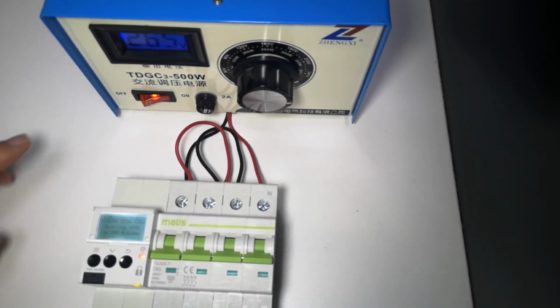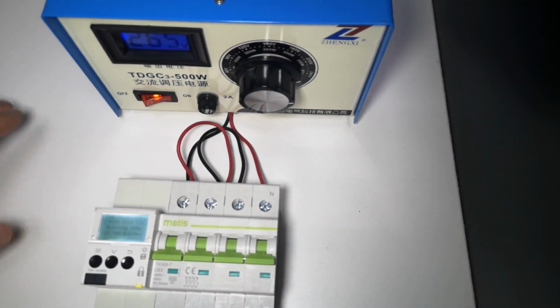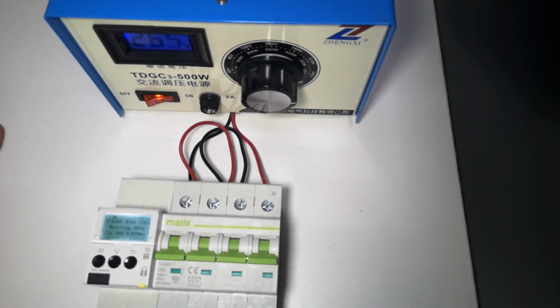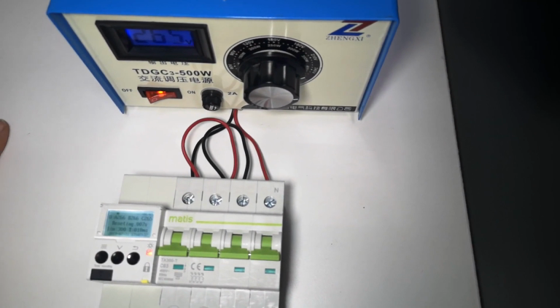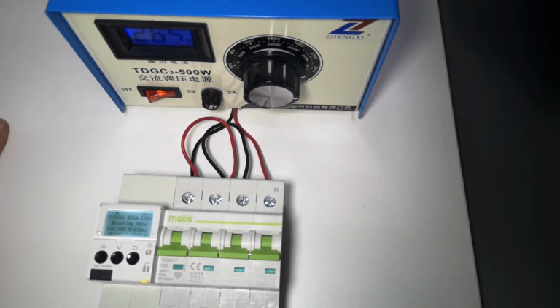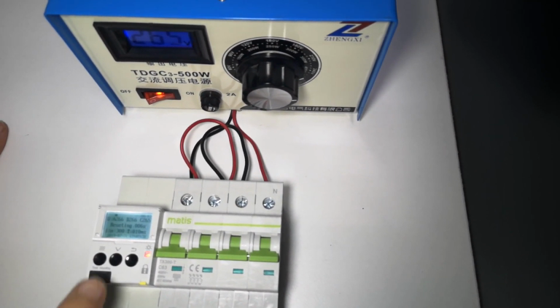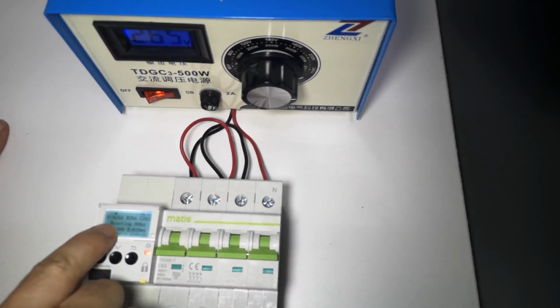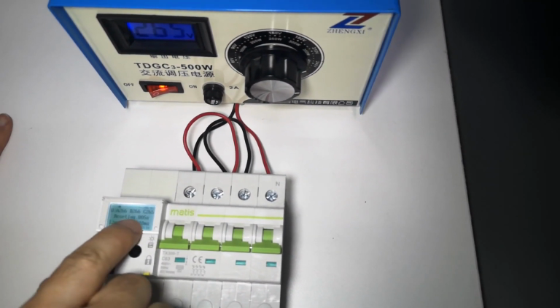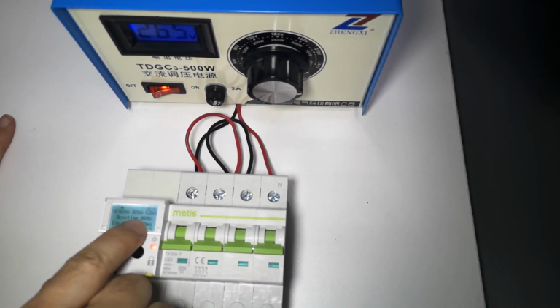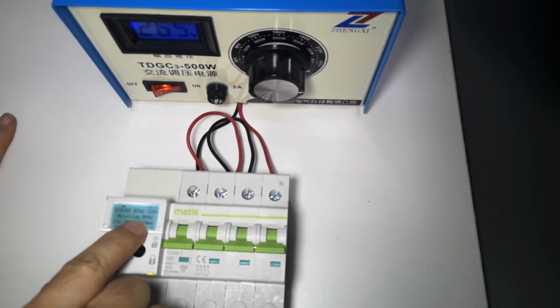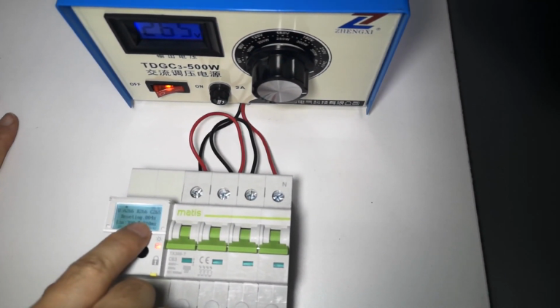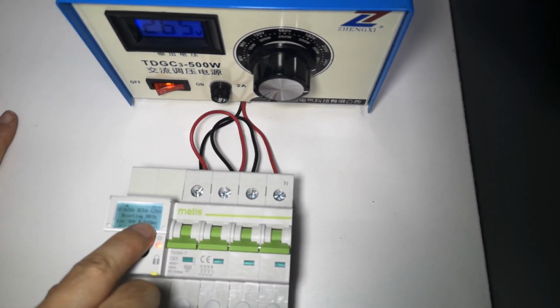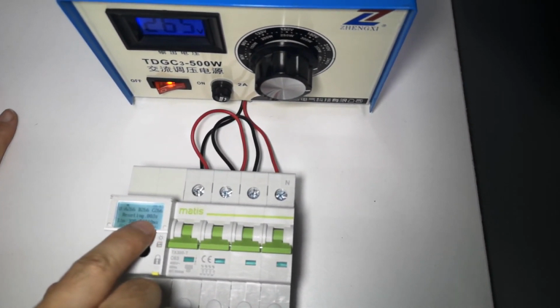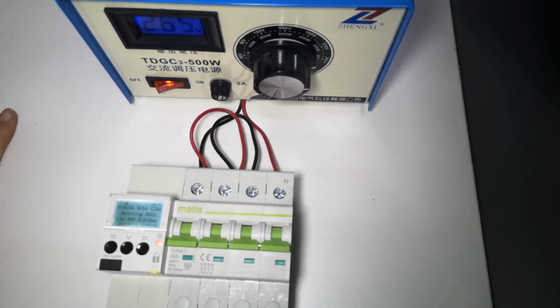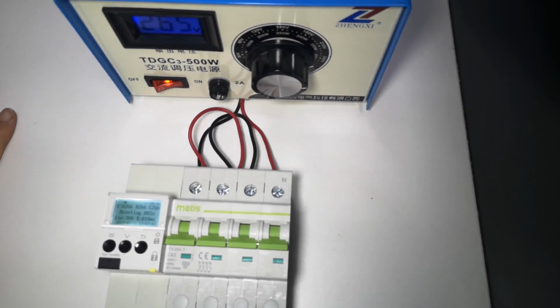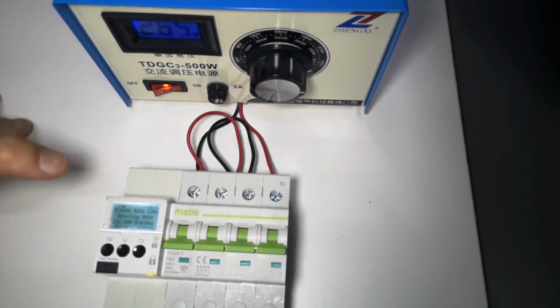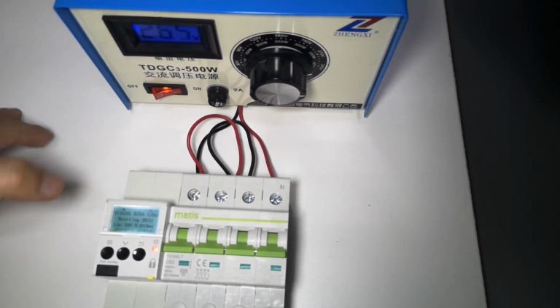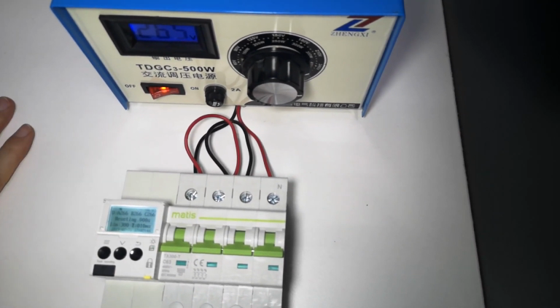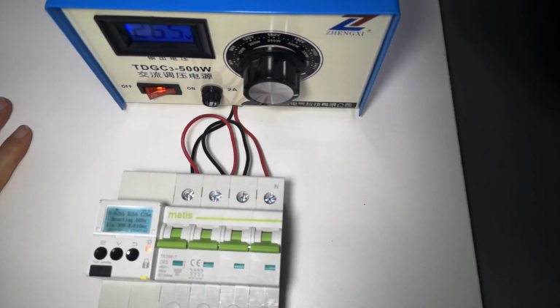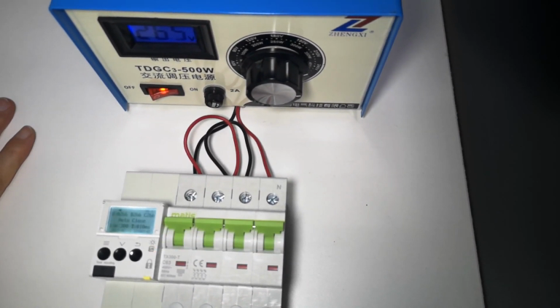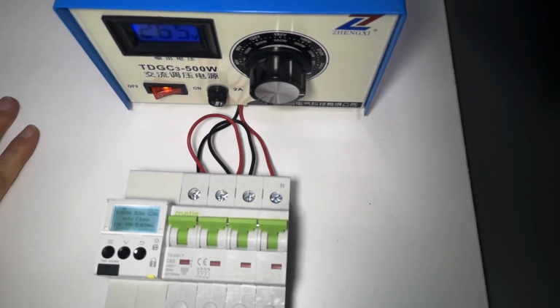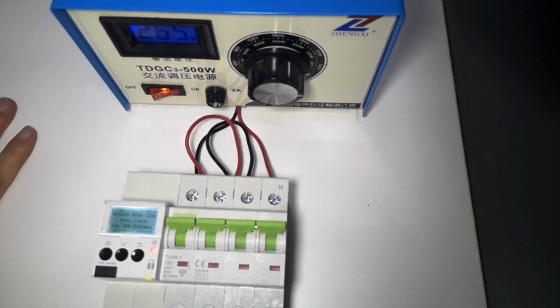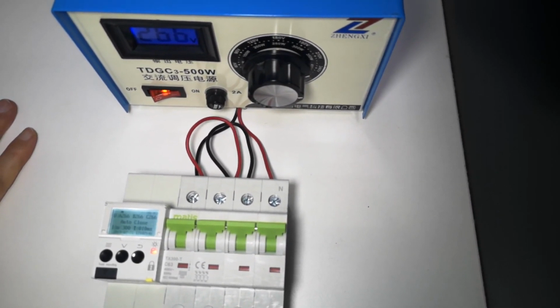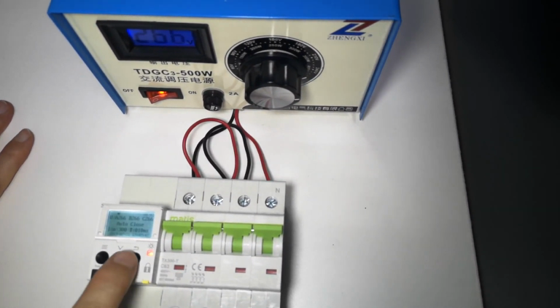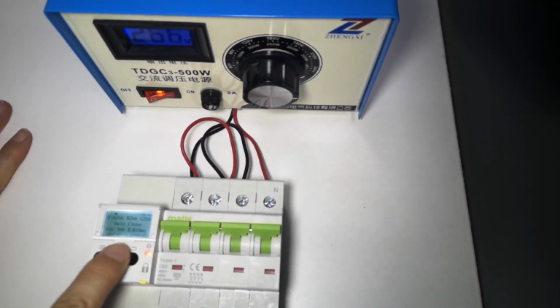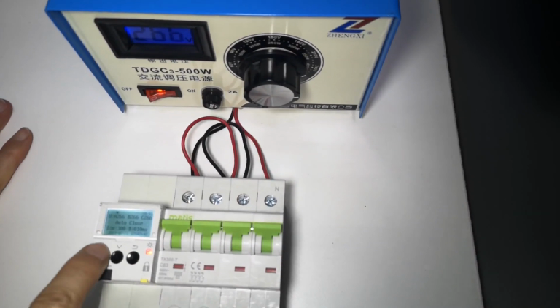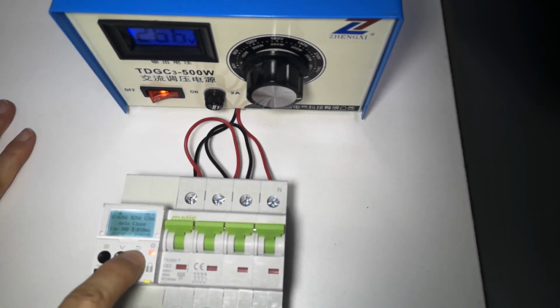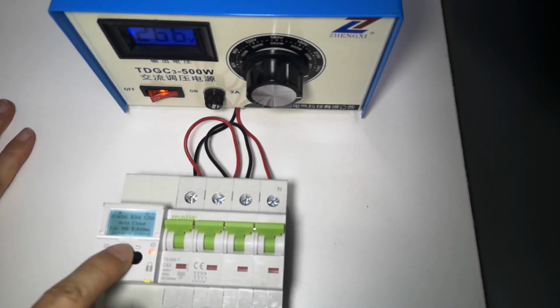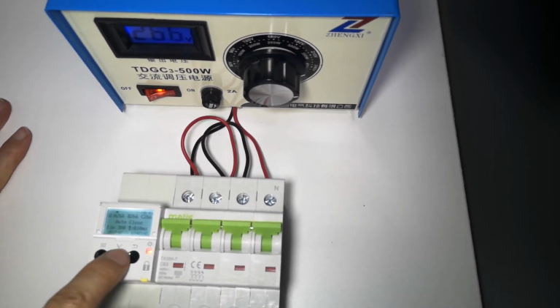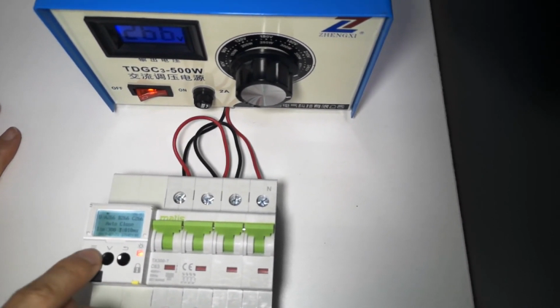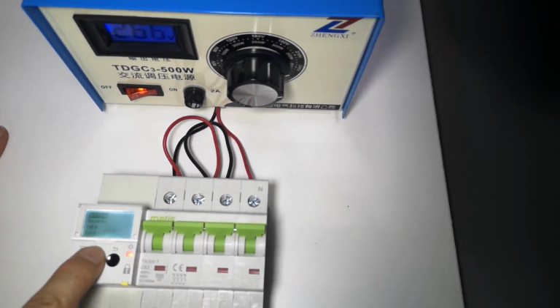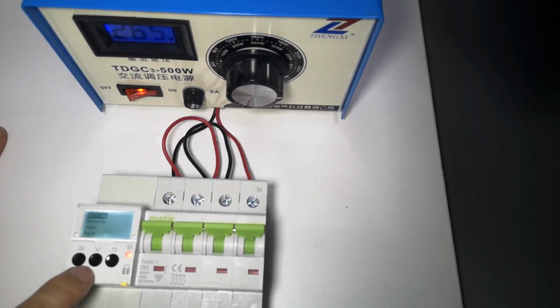When the voltage drops back below the over voltage threshold, you can see the resetting countdown: 4, 3, 2, 1 — when the countdown finishes it will switch back on.